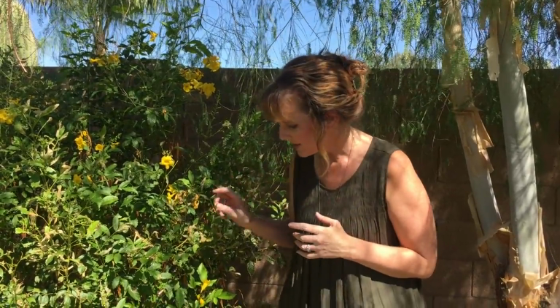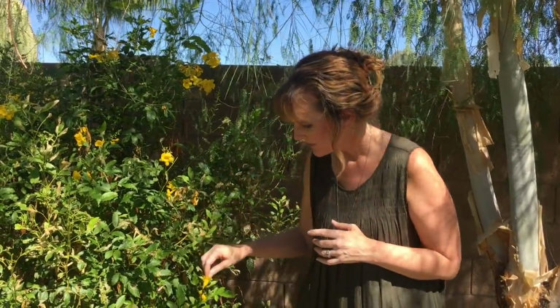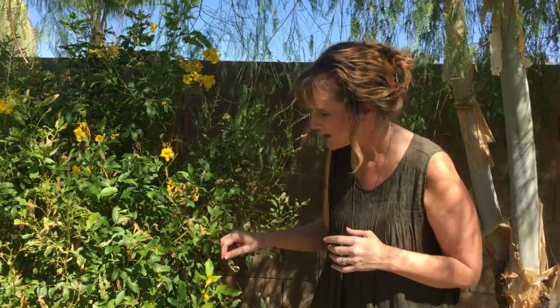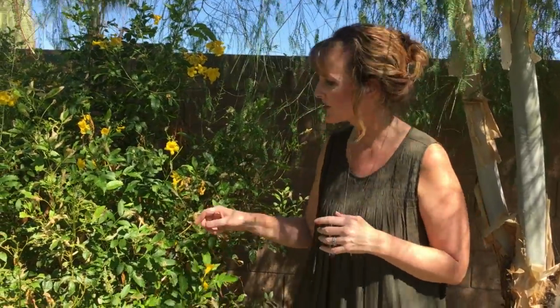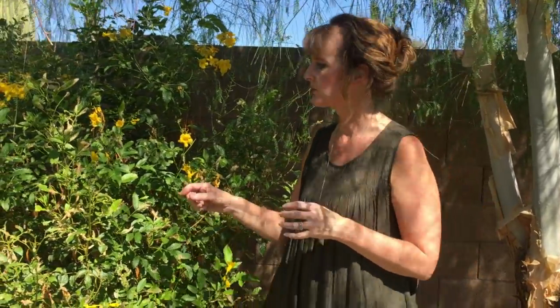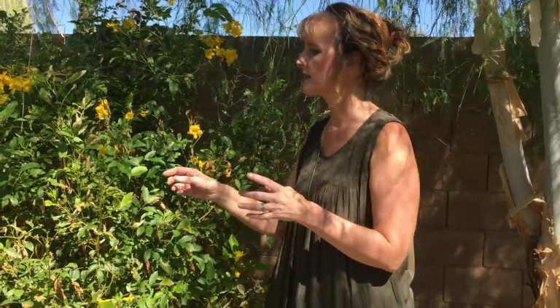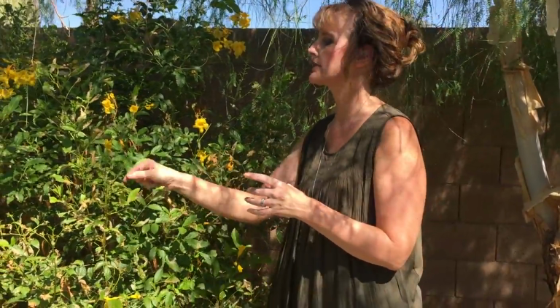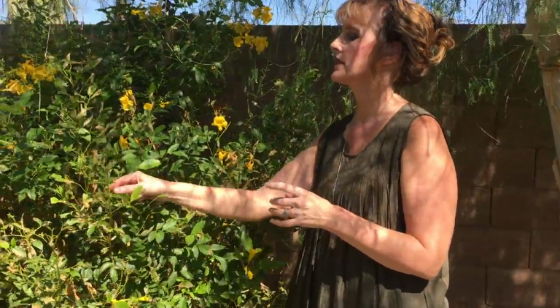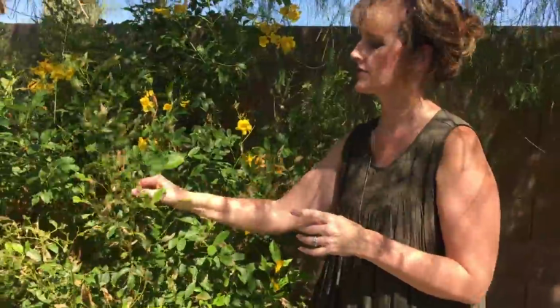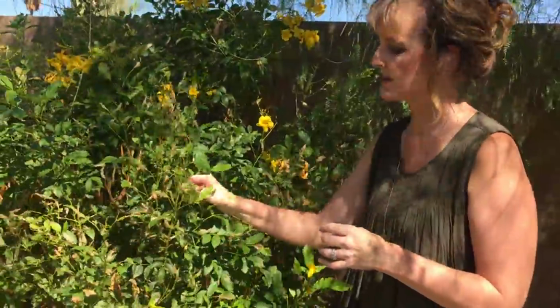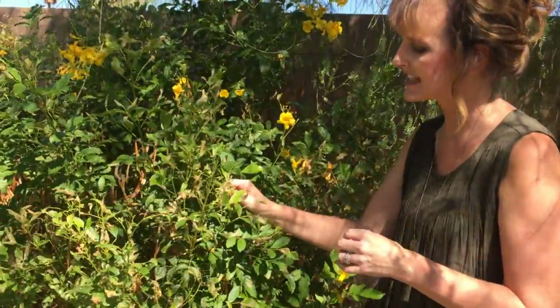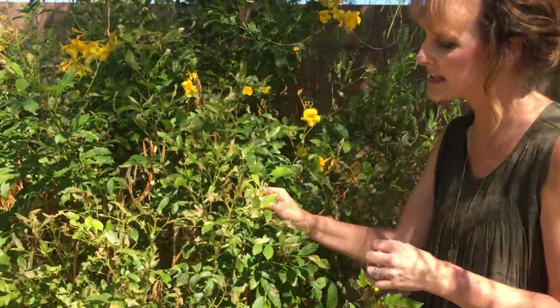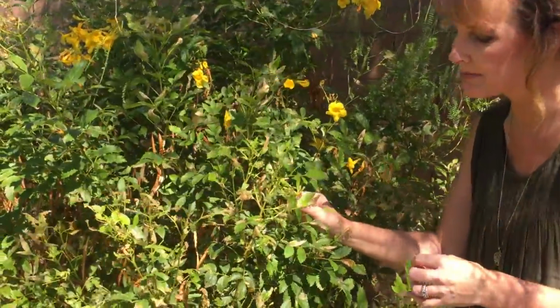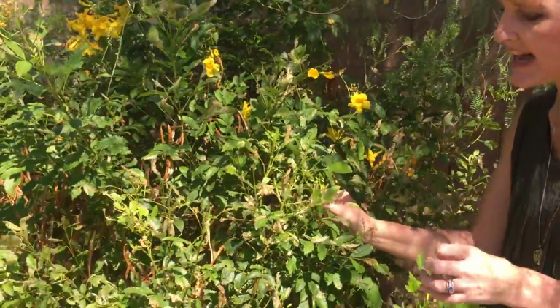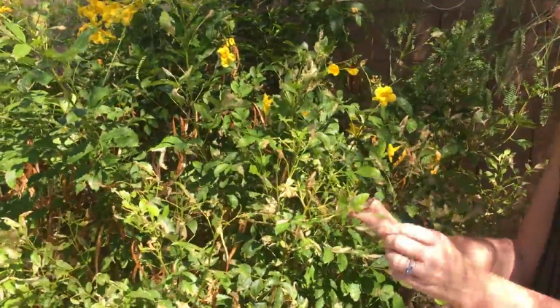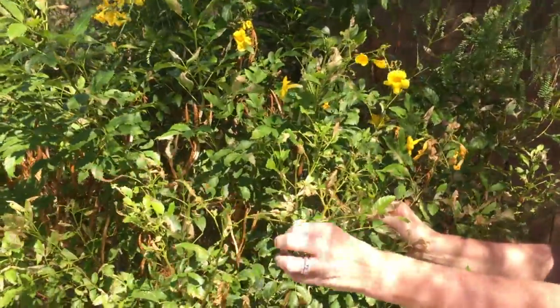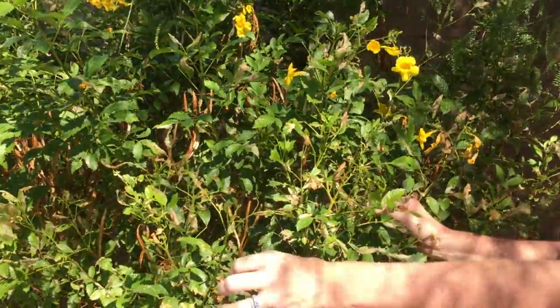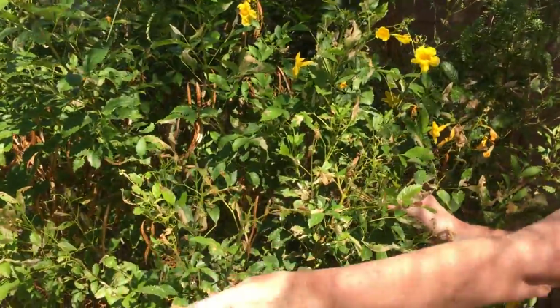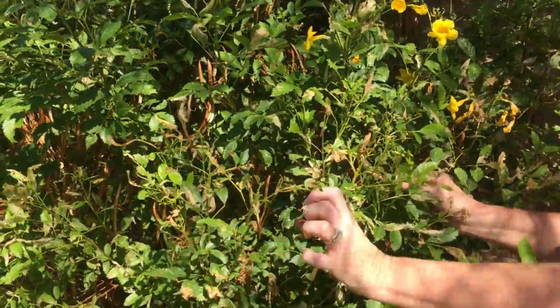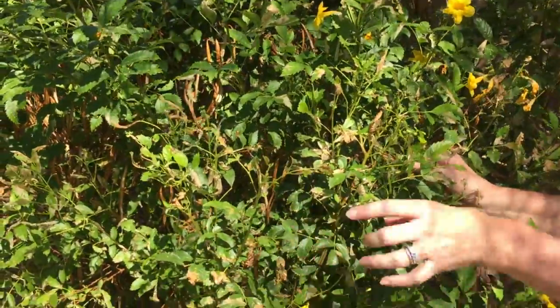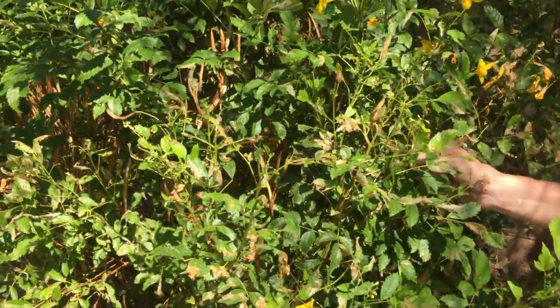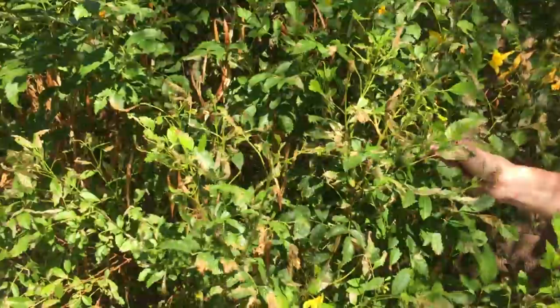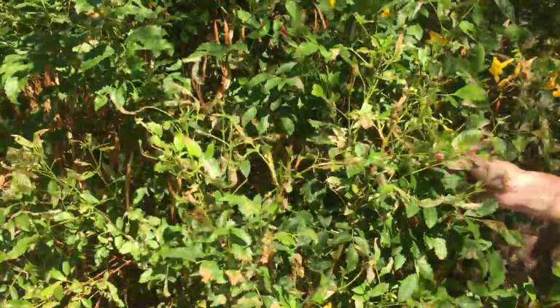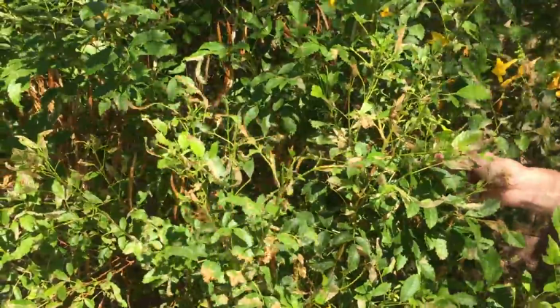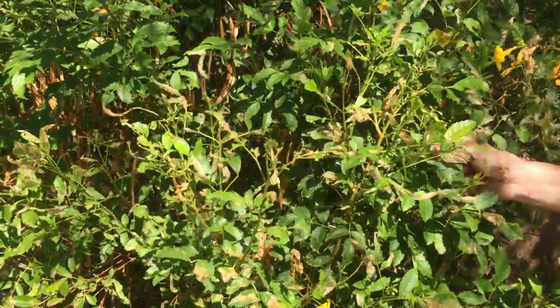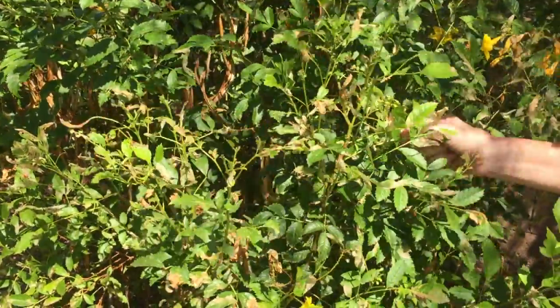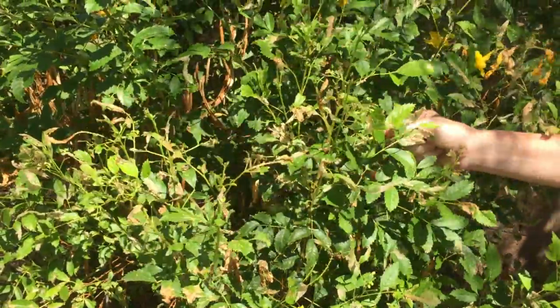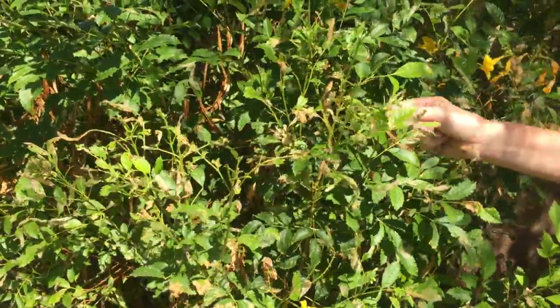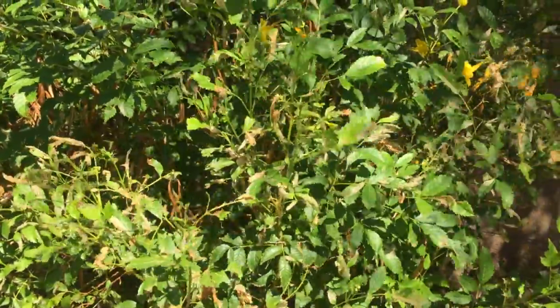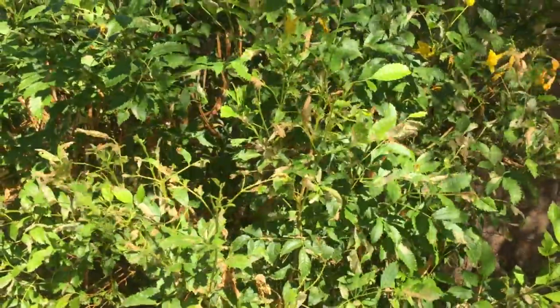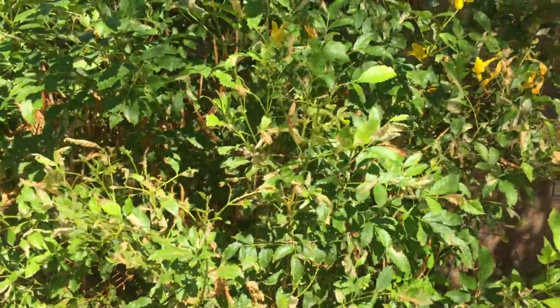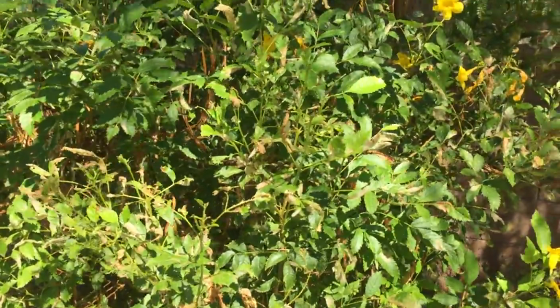You may also notice, if you look — and I'm not seeing anything for sure — but if you see little black specks or pebbles, those are the droppings from the caterpillars. So that's also a sign that that's what you may have.